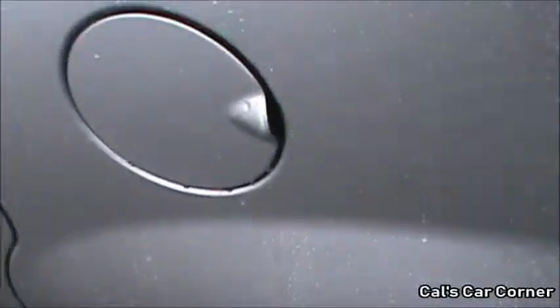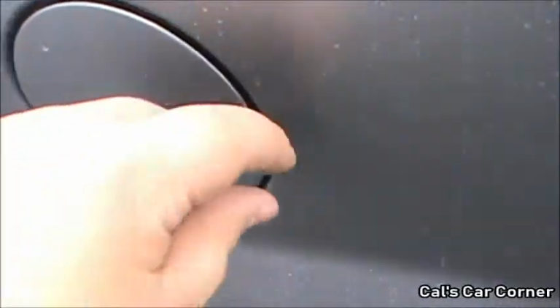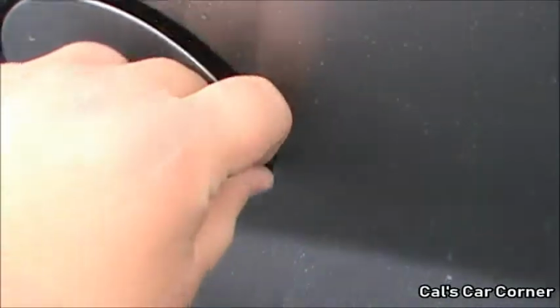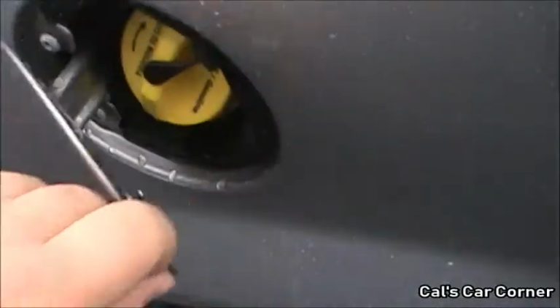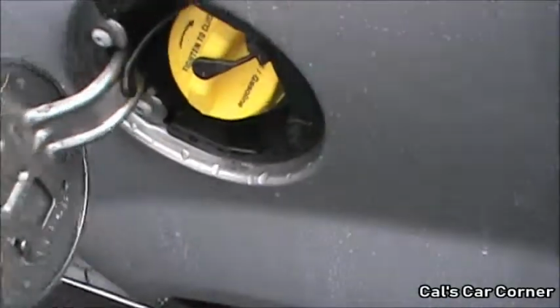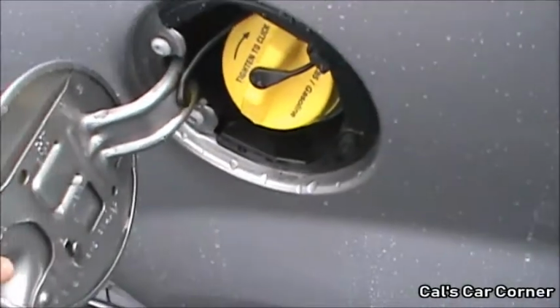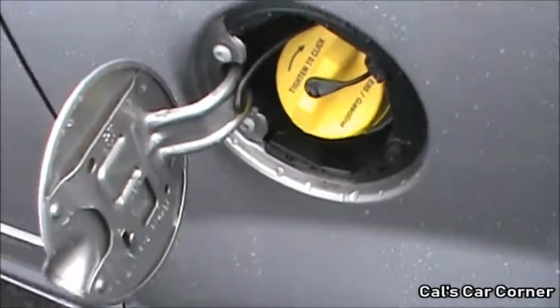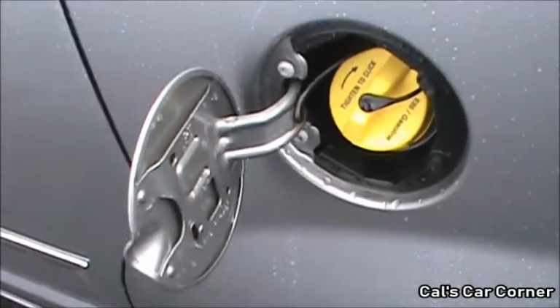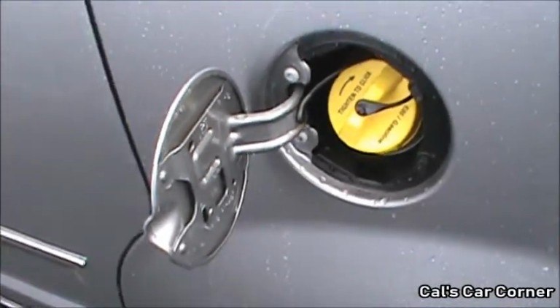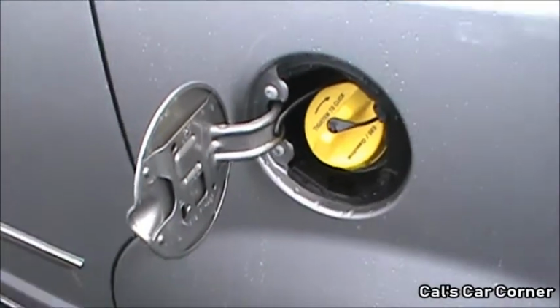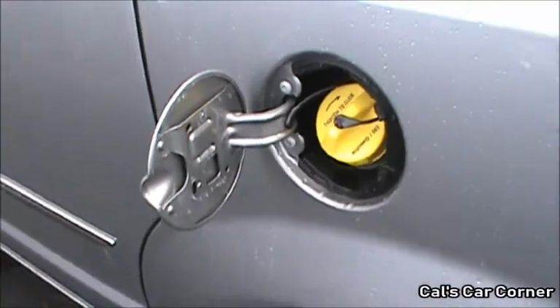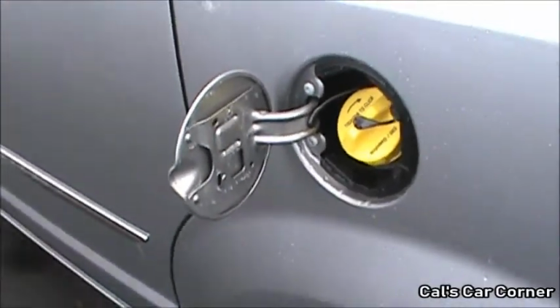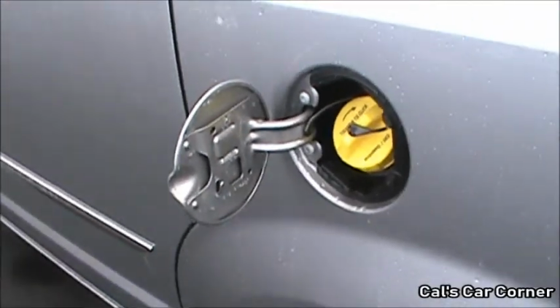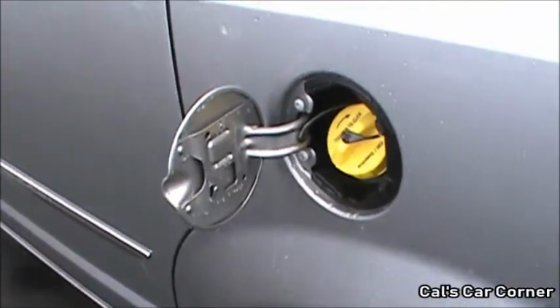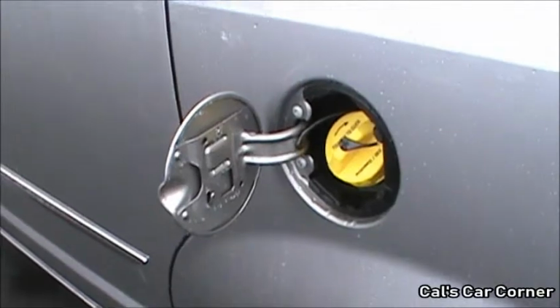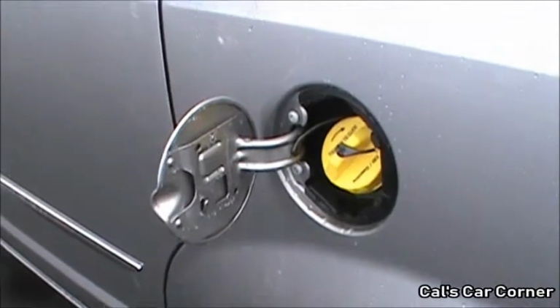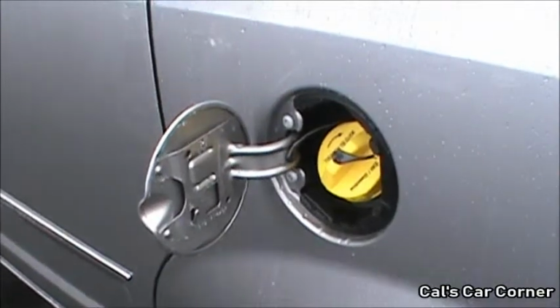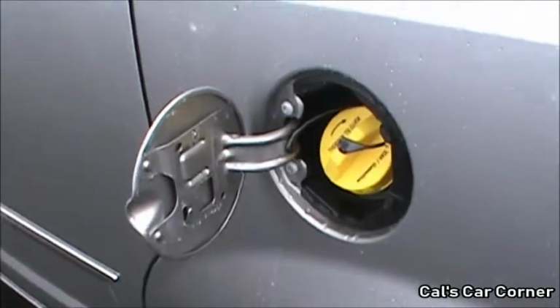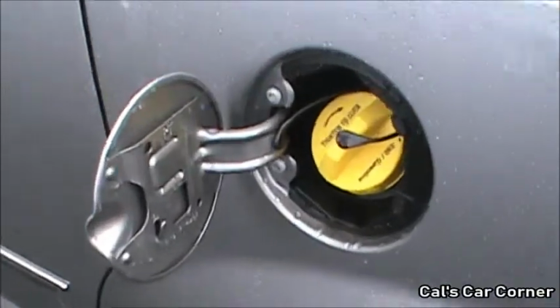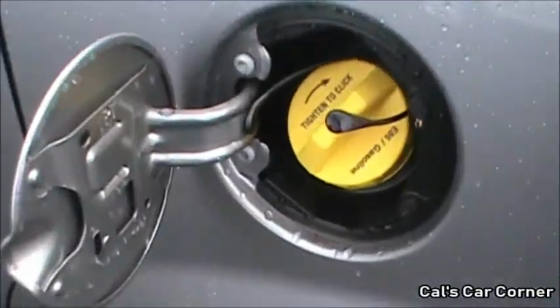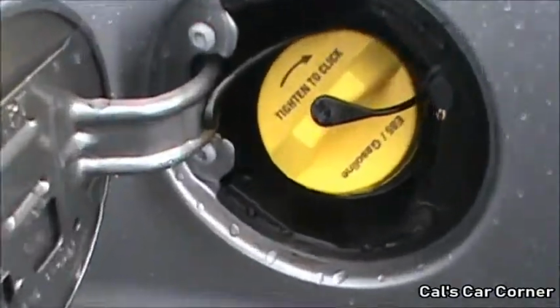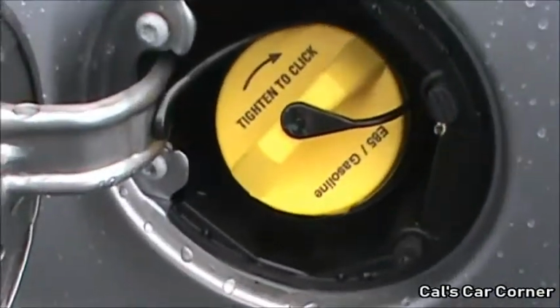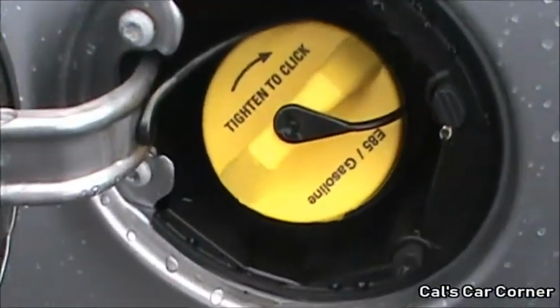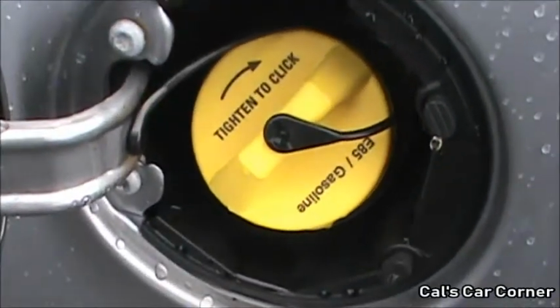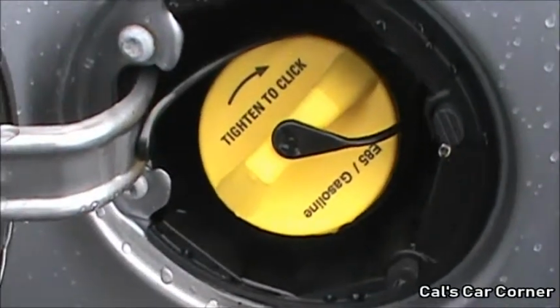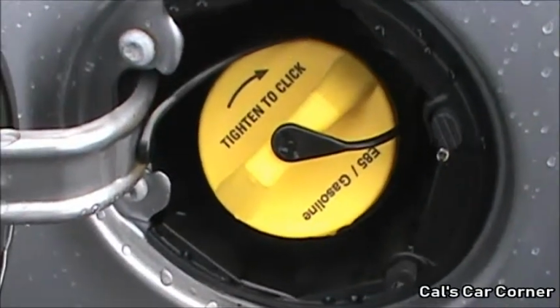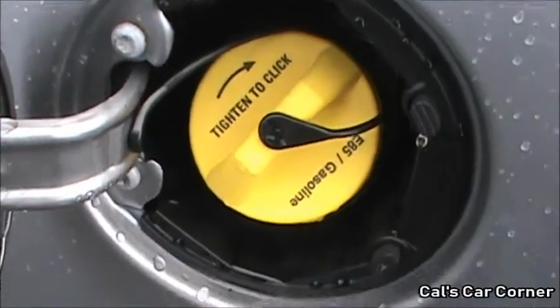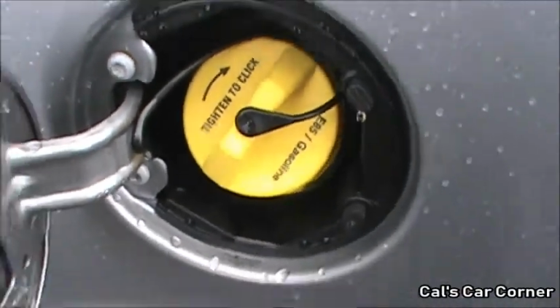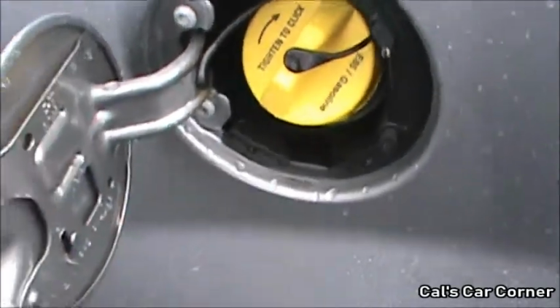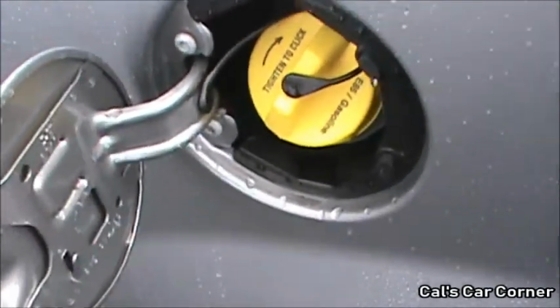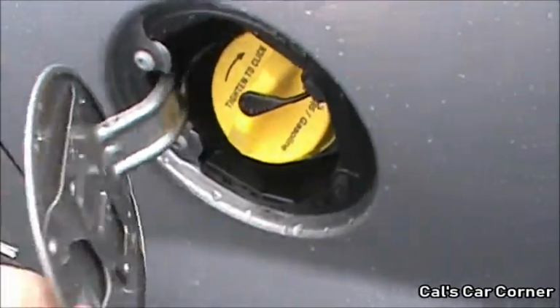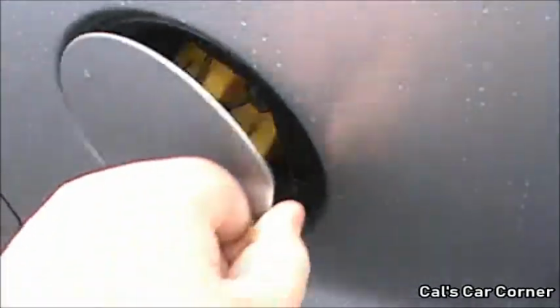The vehicle's fuel cap is located on the driver's side. This vehicle is flex-fuel compatible, as indicated by the yellow fuel cap.